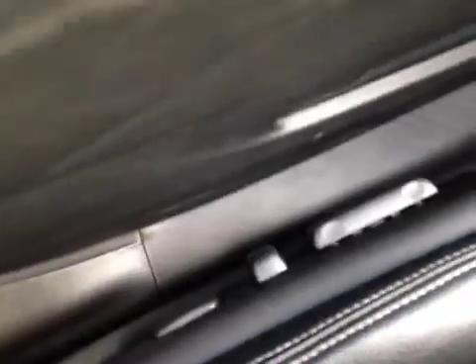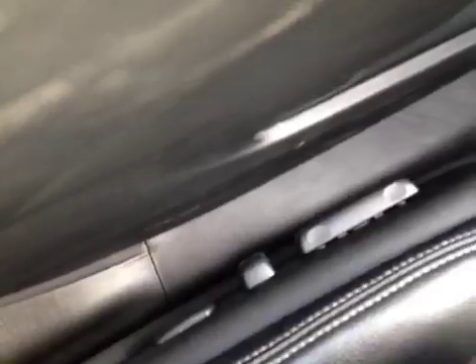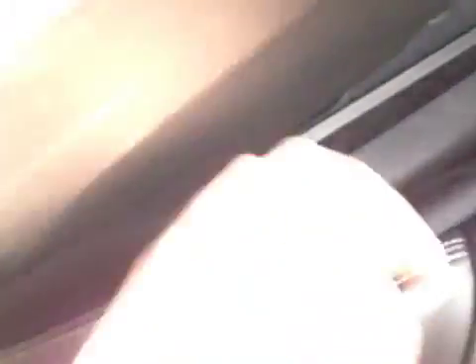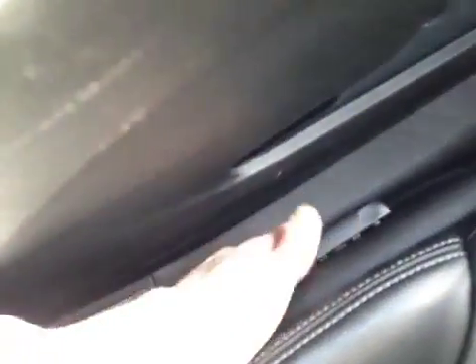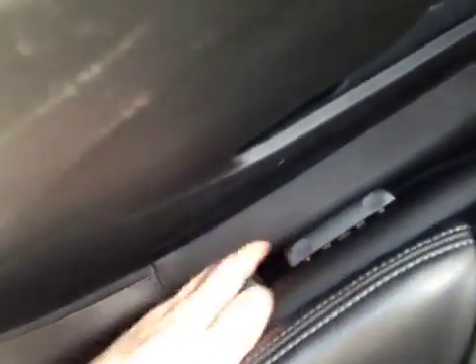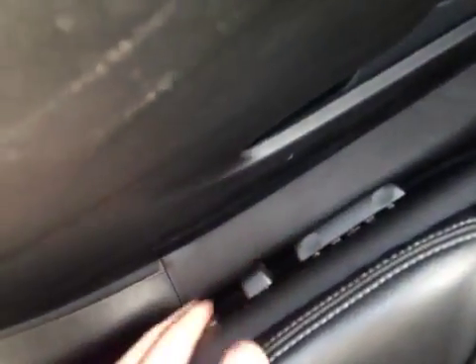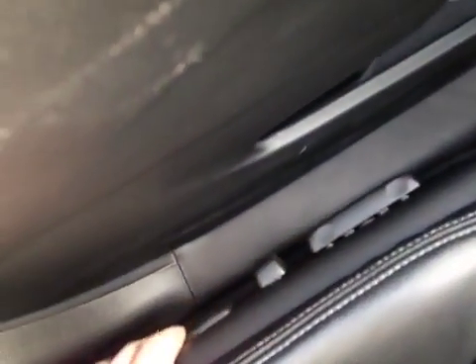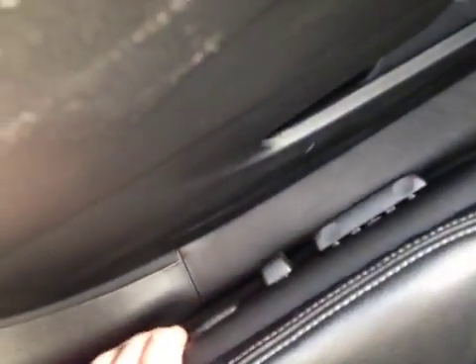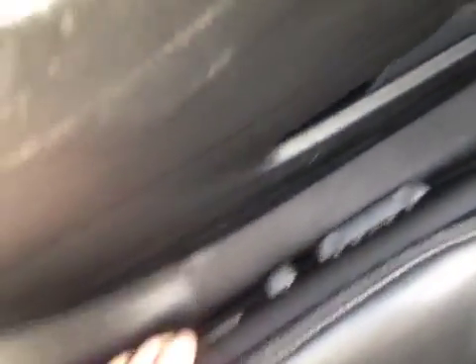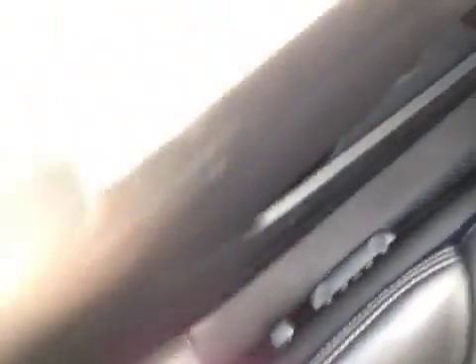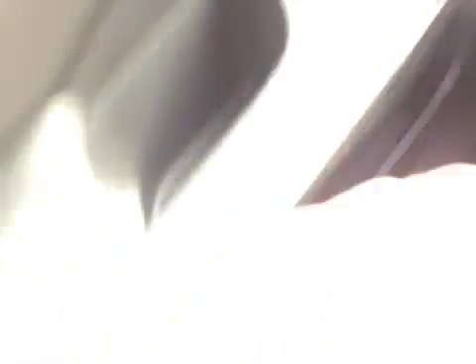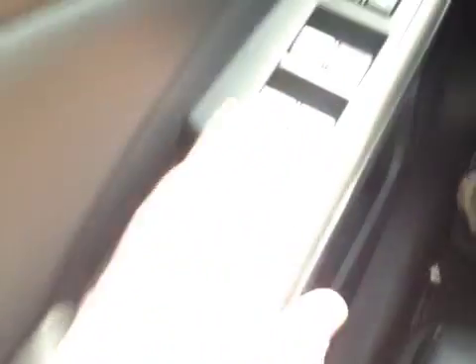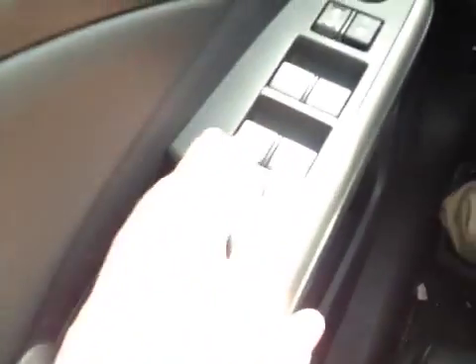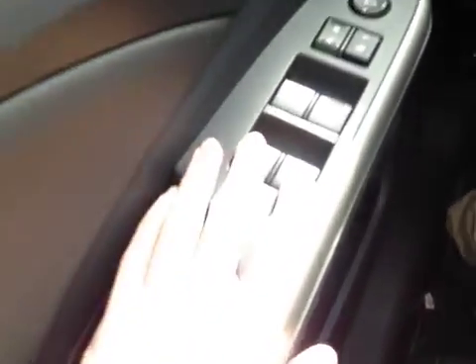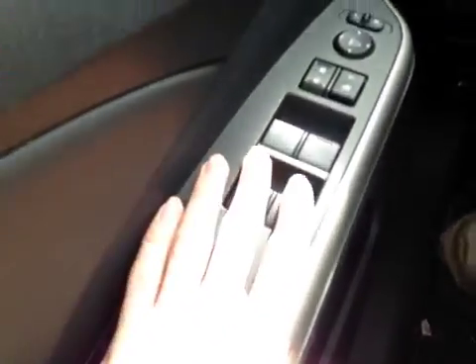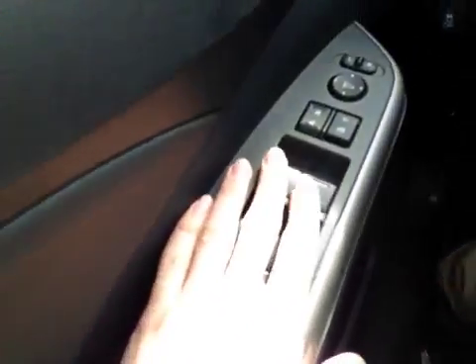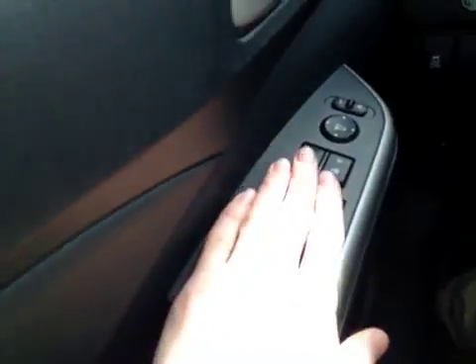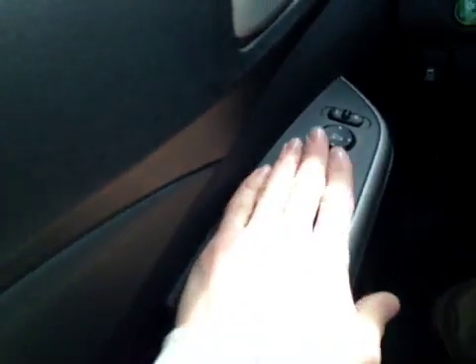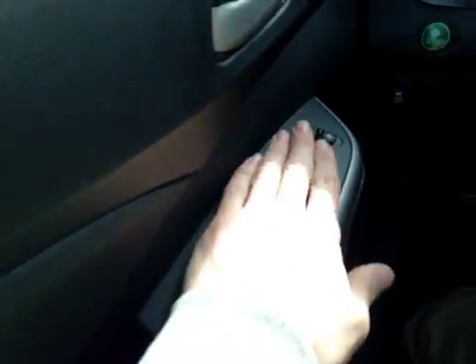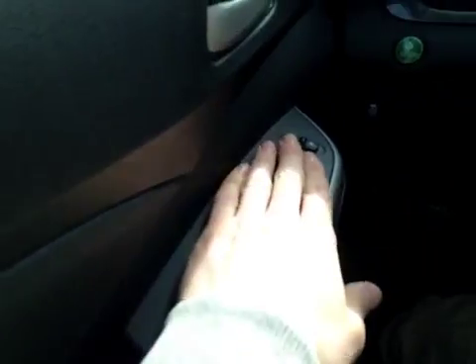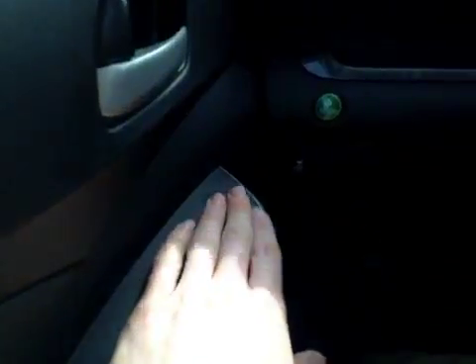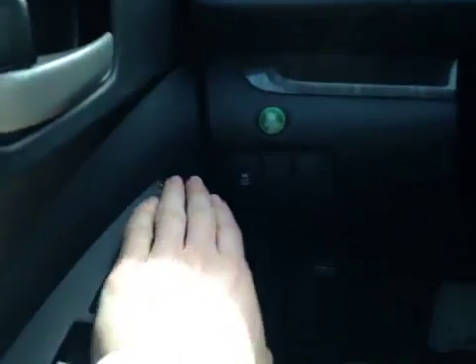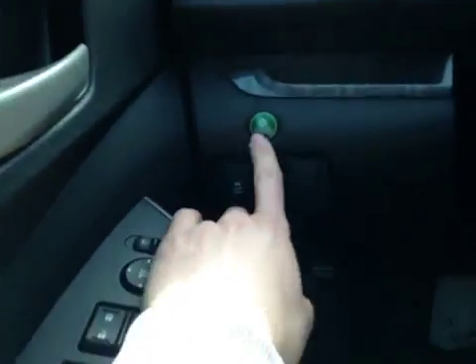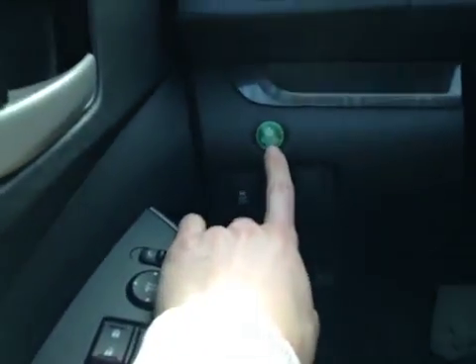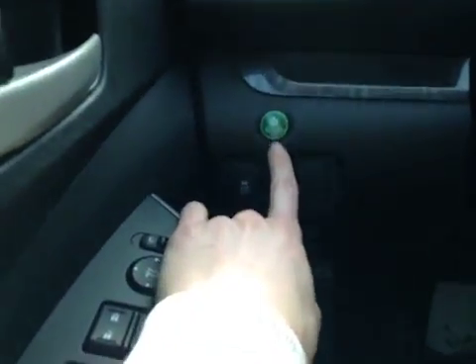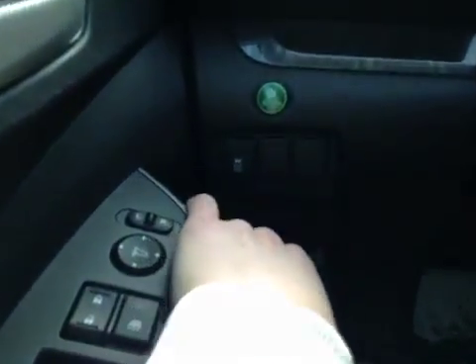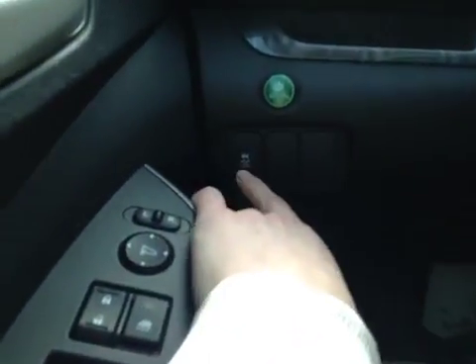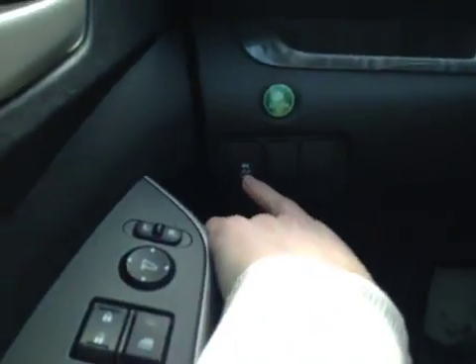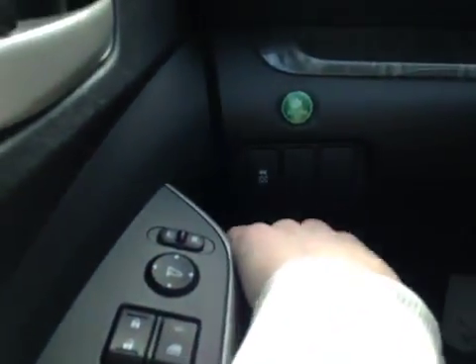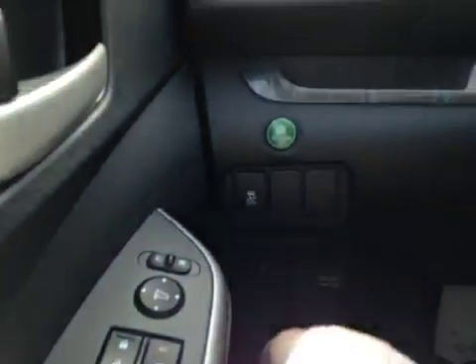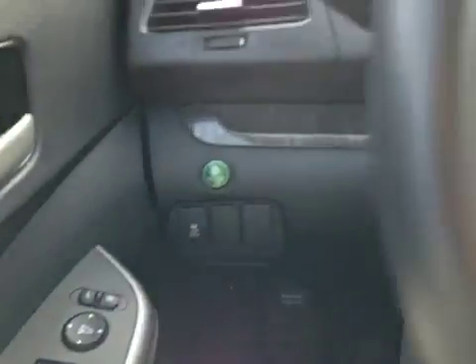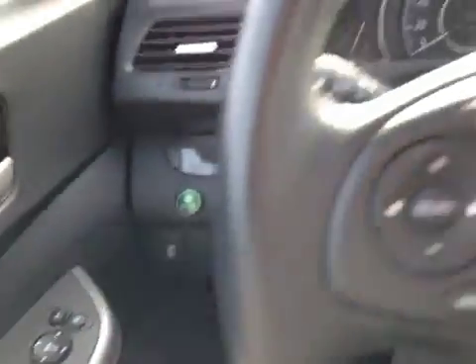In the front of the vehicle here we have all your power driver seat controls. Up above we have your power windows, power locks and power mirrors. On the side here we have your e-comm button as well as your traction control on and off.